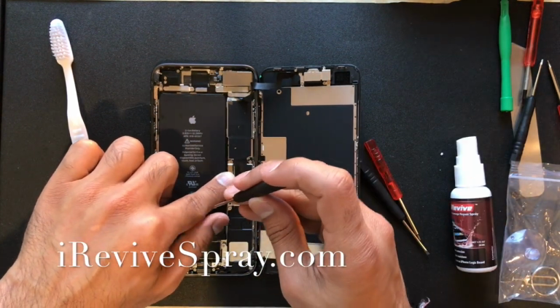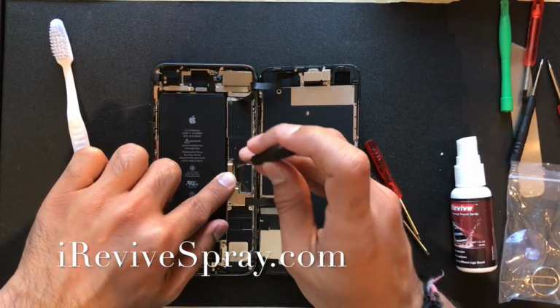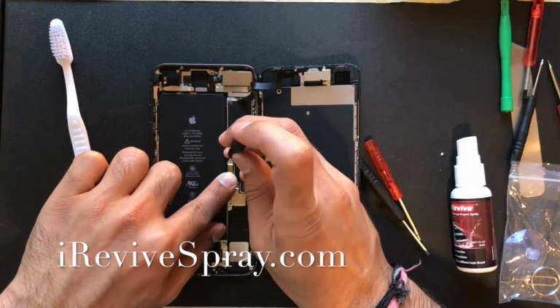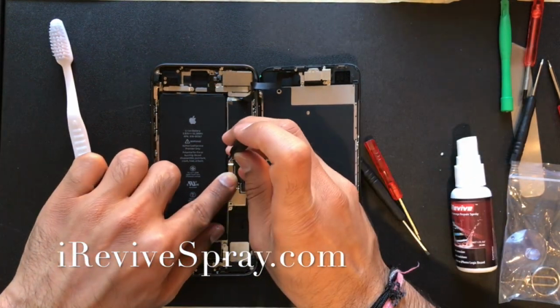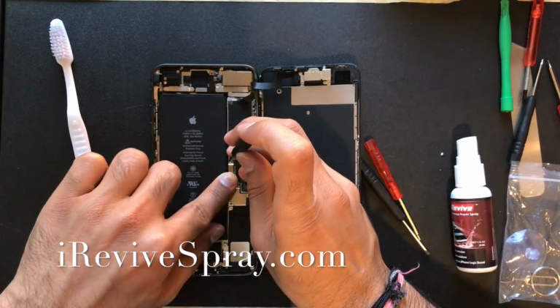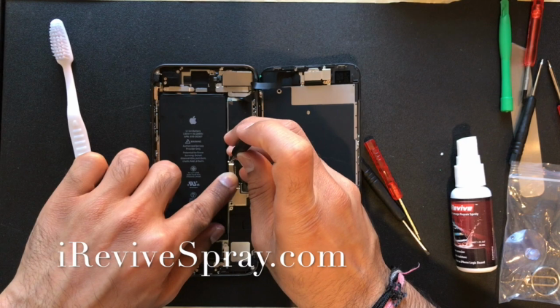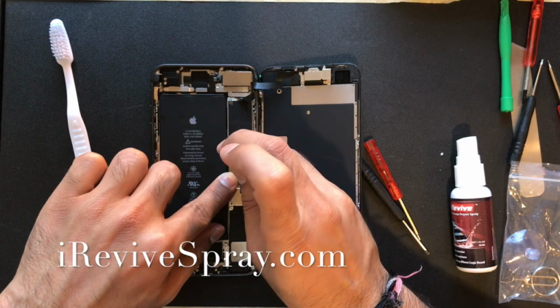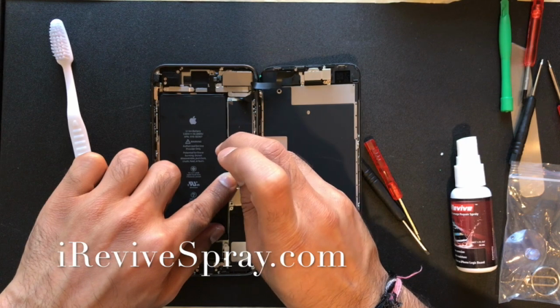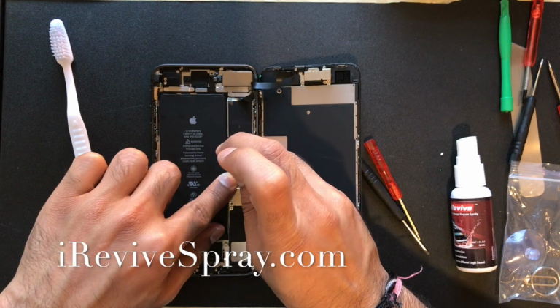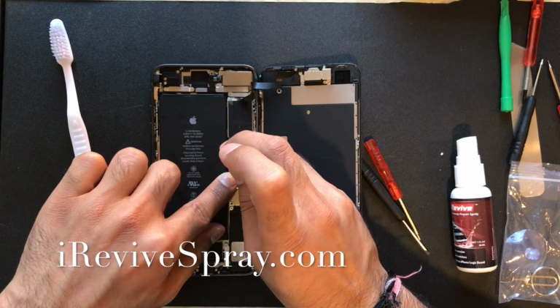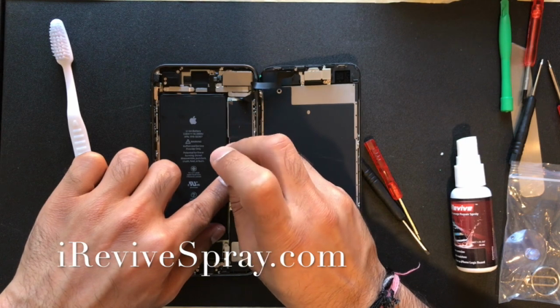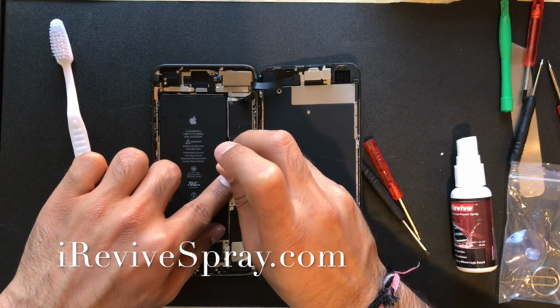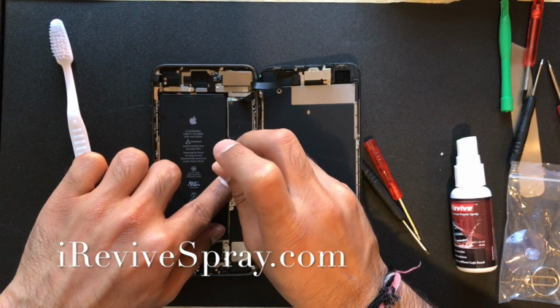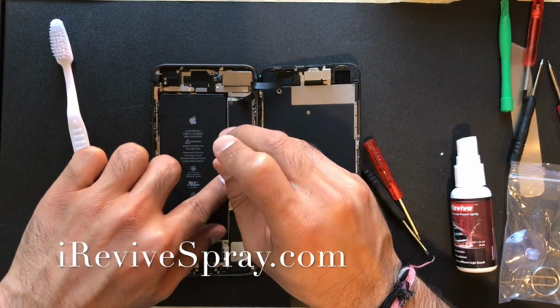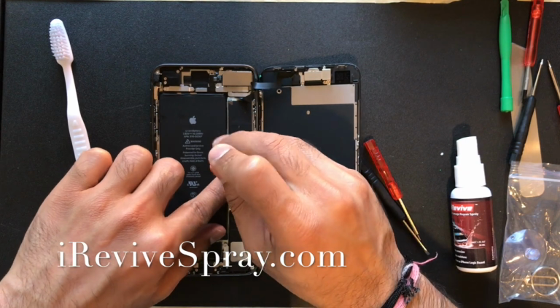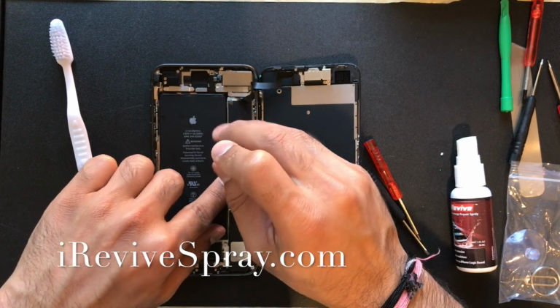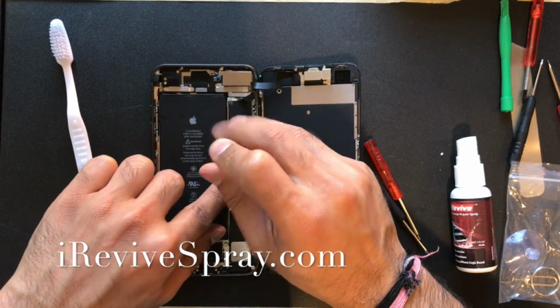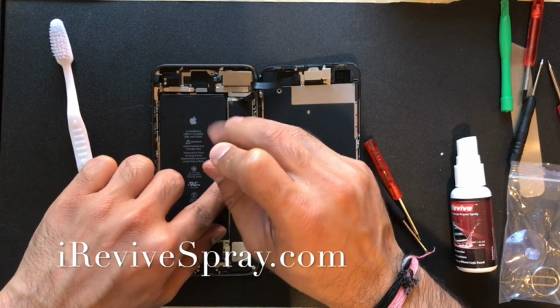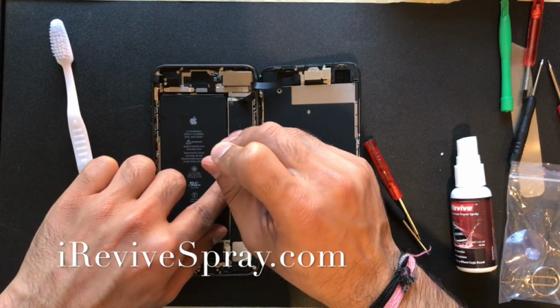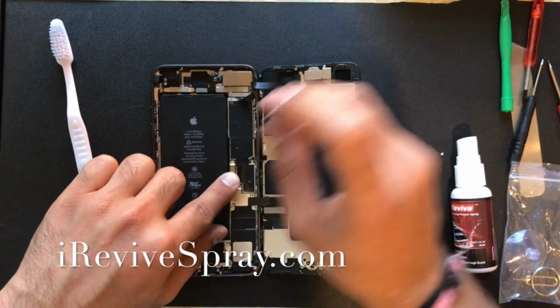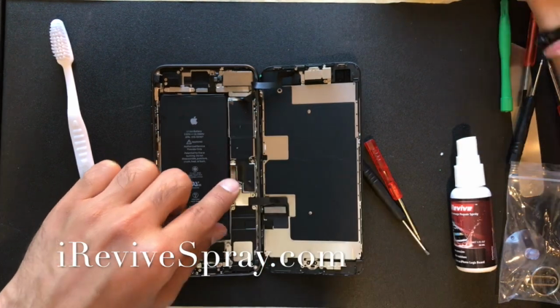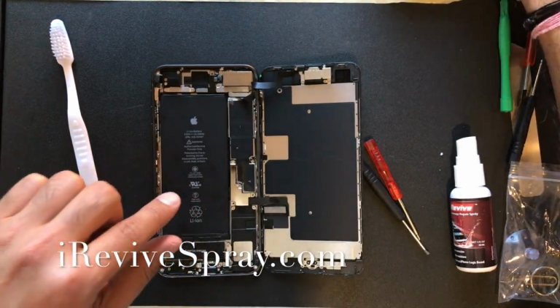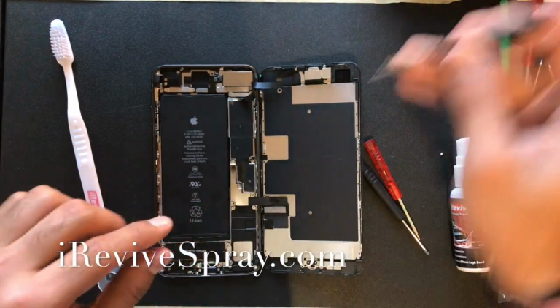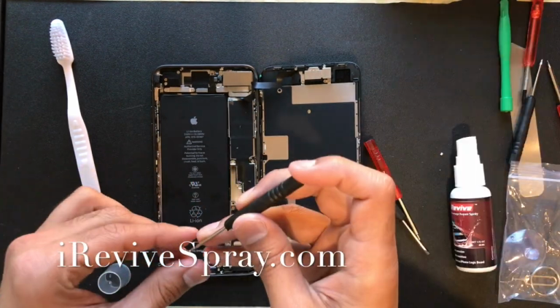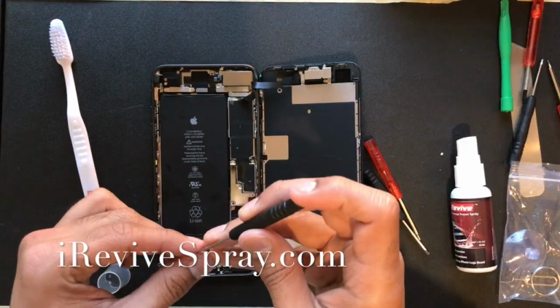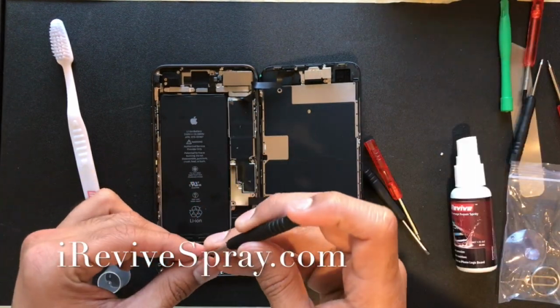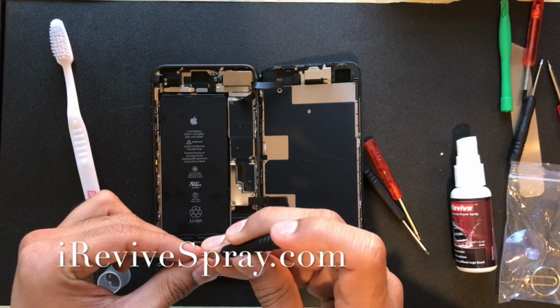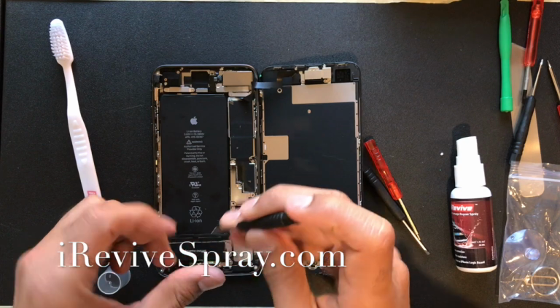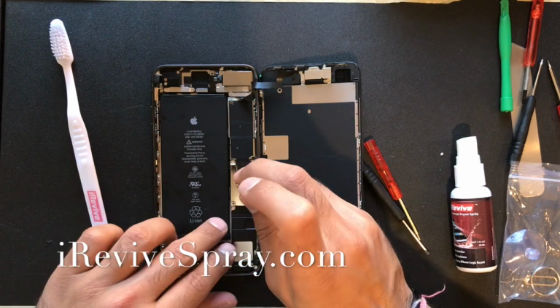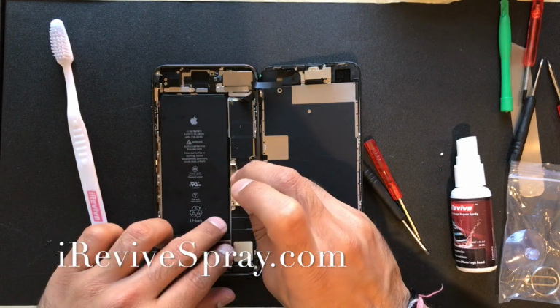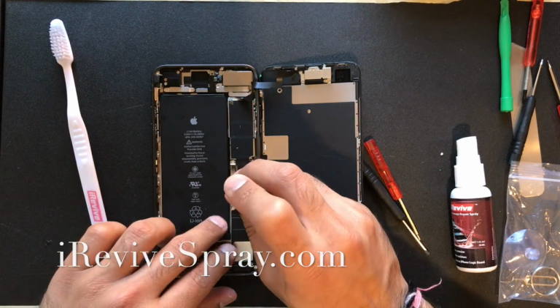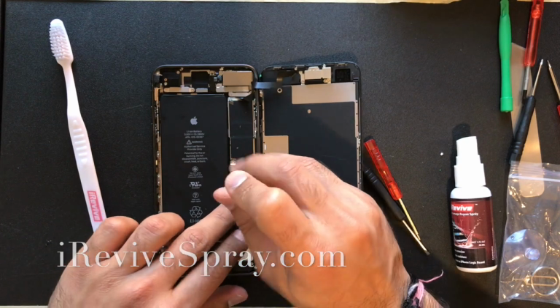At this point you want to put back the bottom bracket and reinsert the four Phillips screws in their respective places.